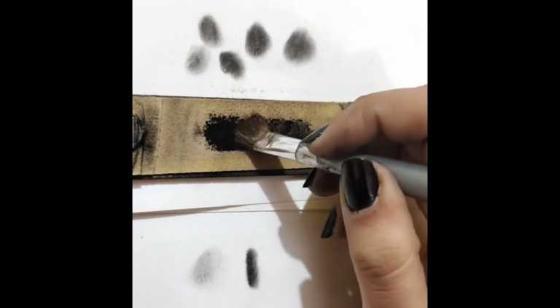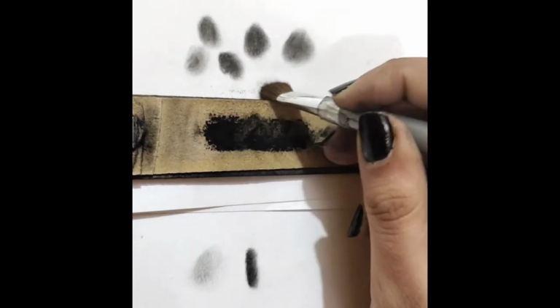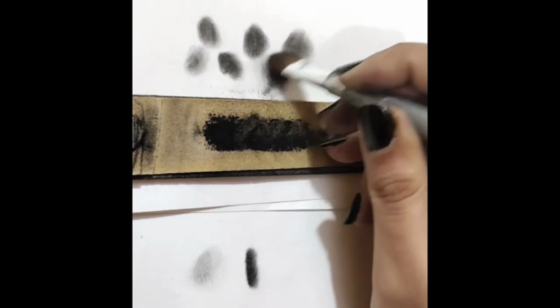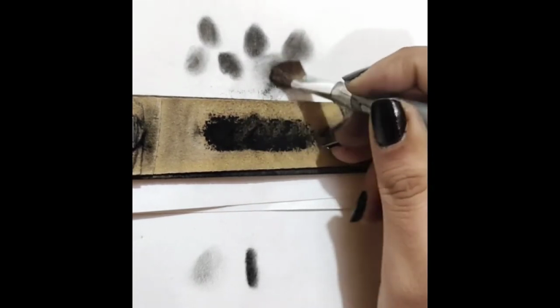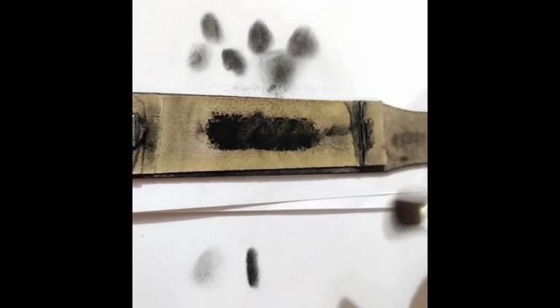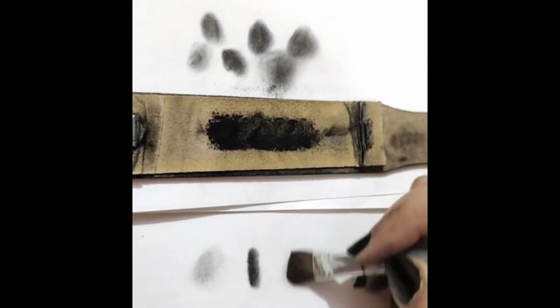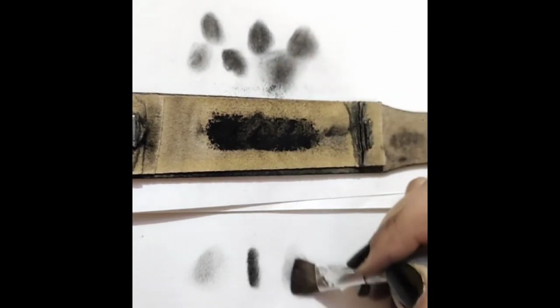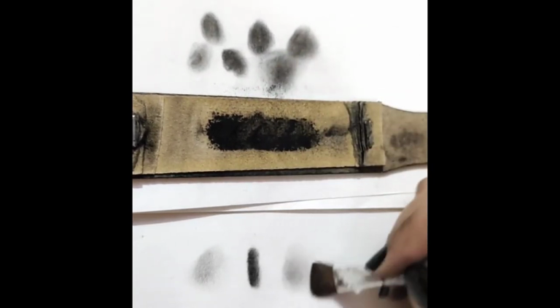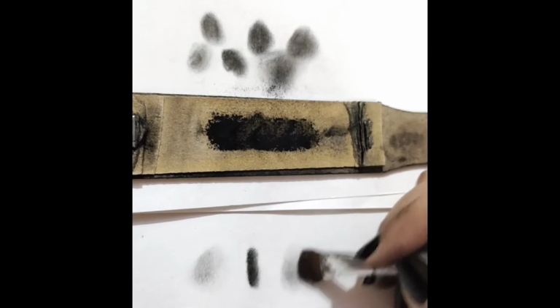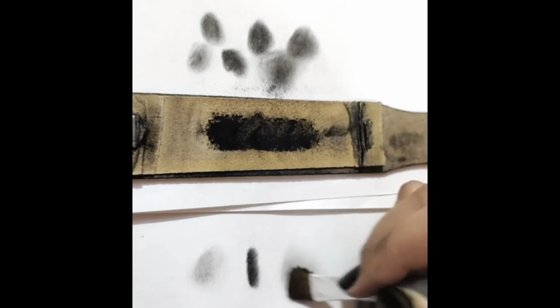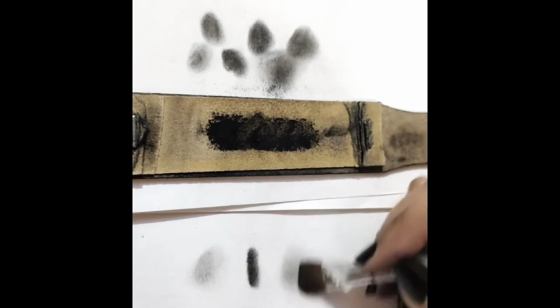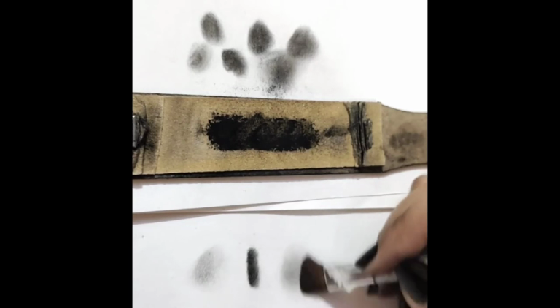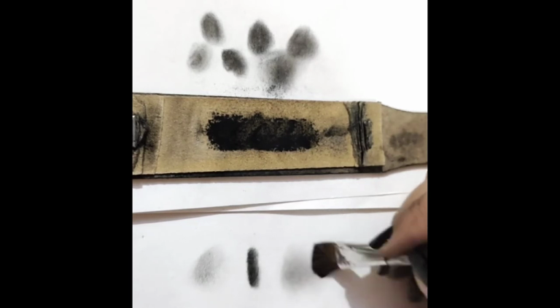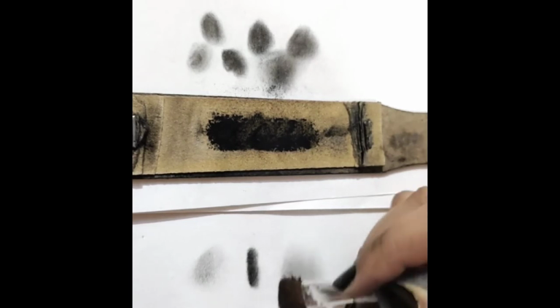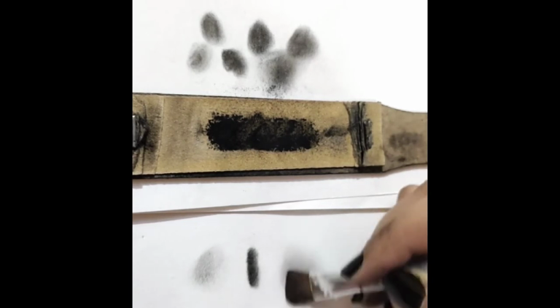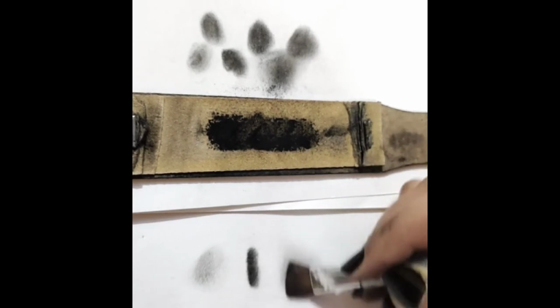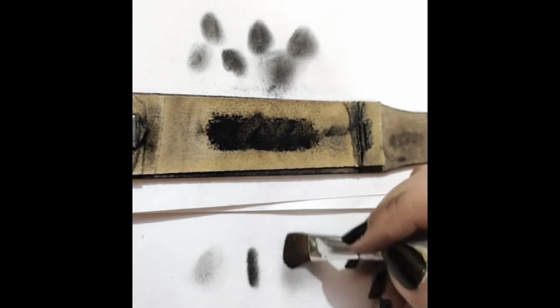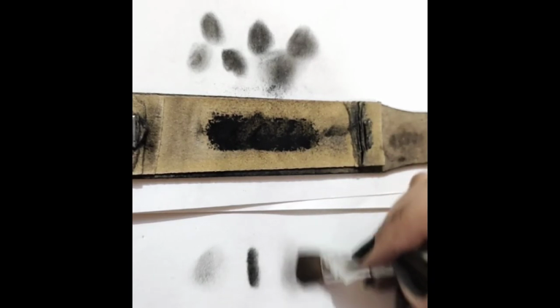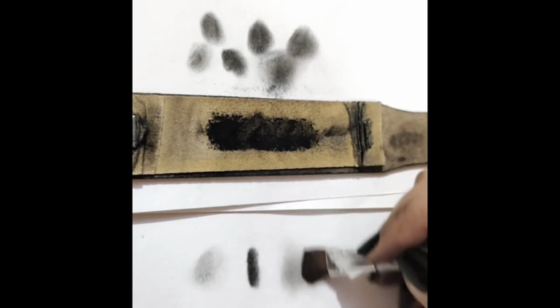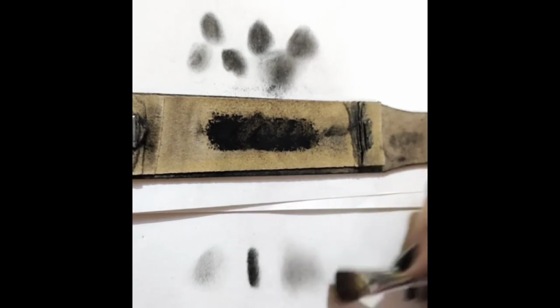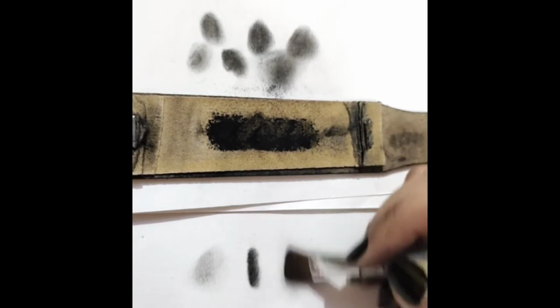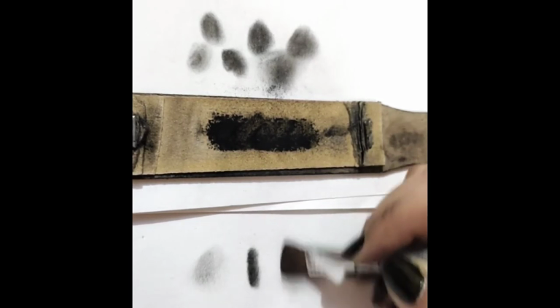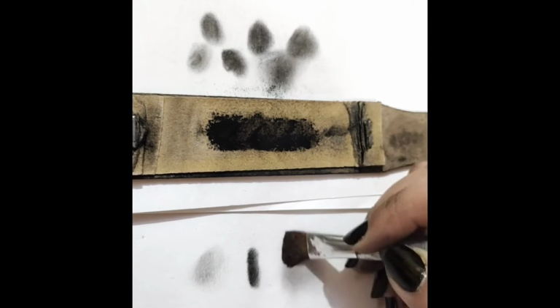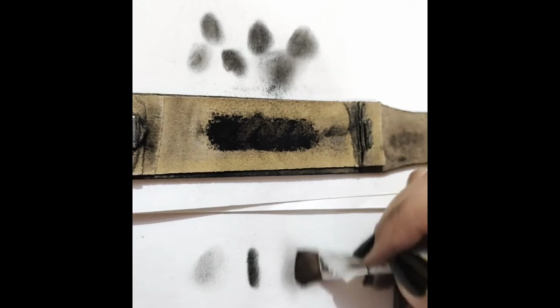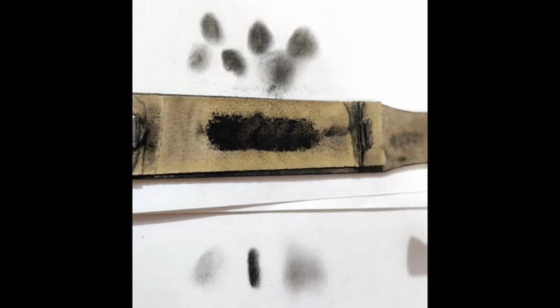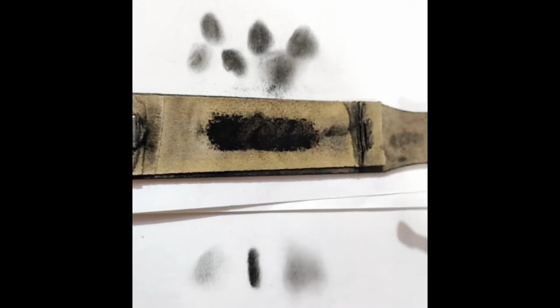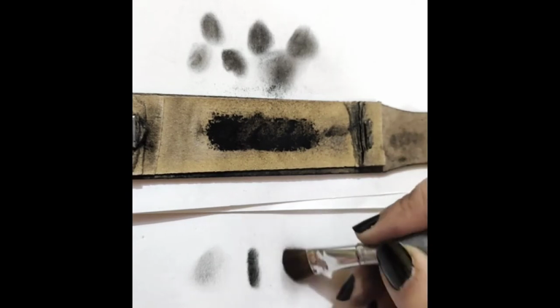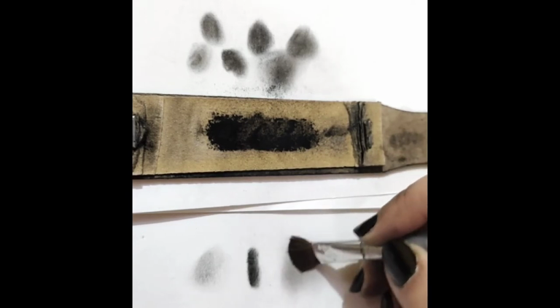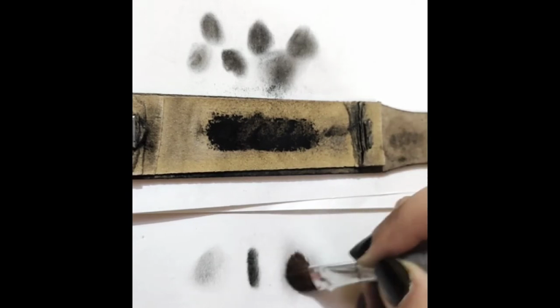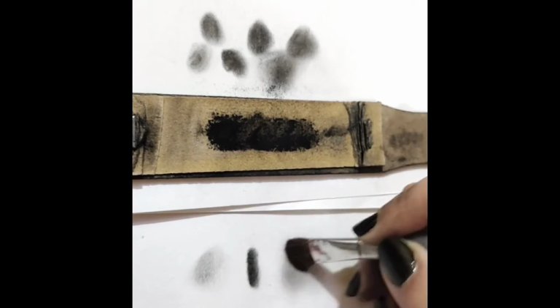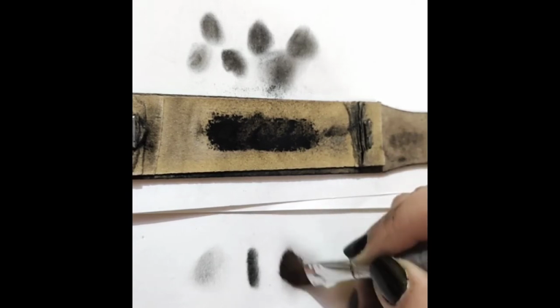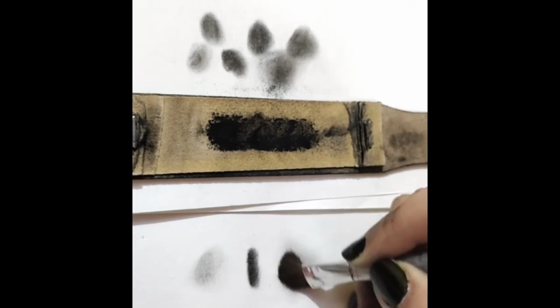This is how makeup brushes blend the charcoal powder. You can see that it is pretty light and you can use it to blend larger areas, for example on the skin, forehead, or to blend the highlights with the shadows.